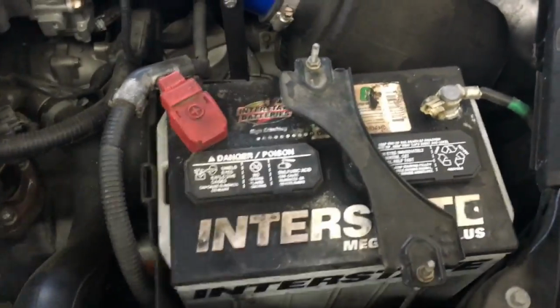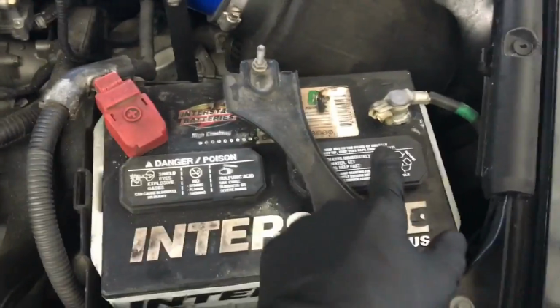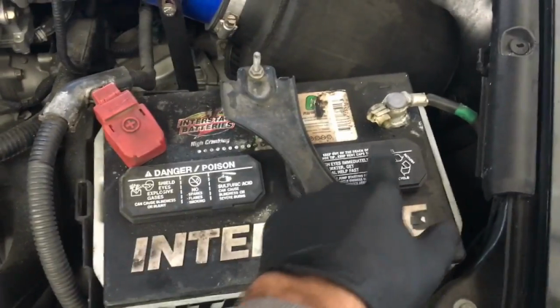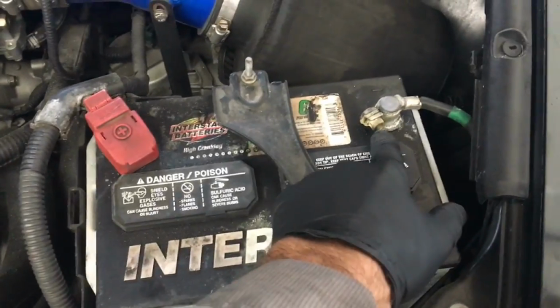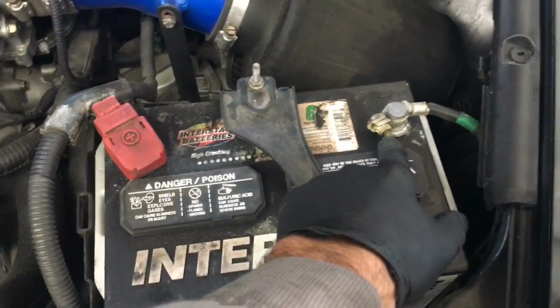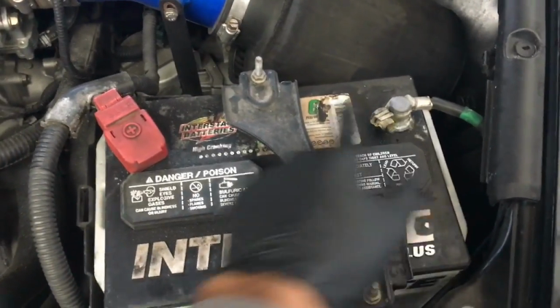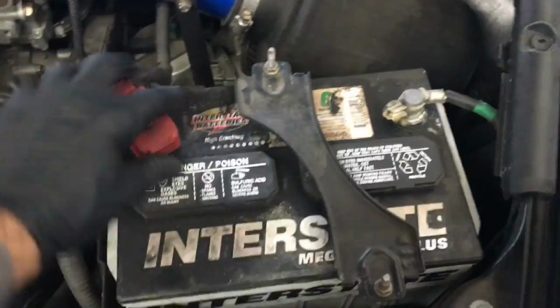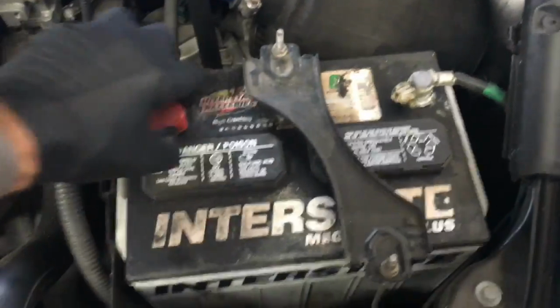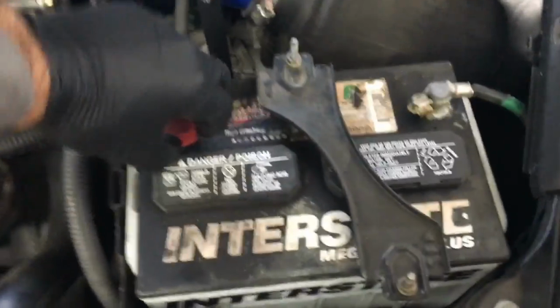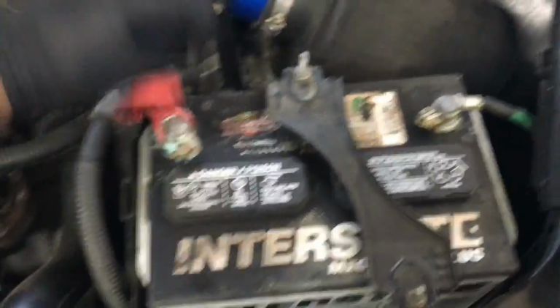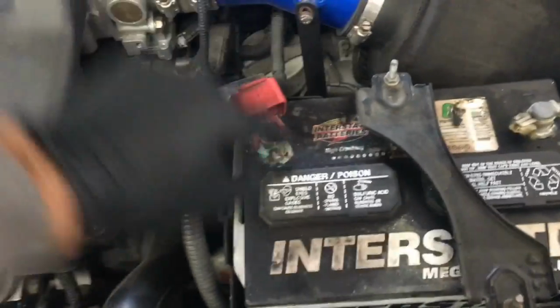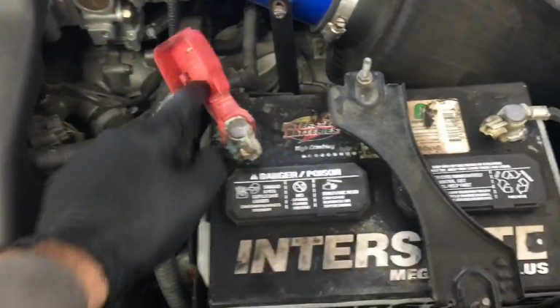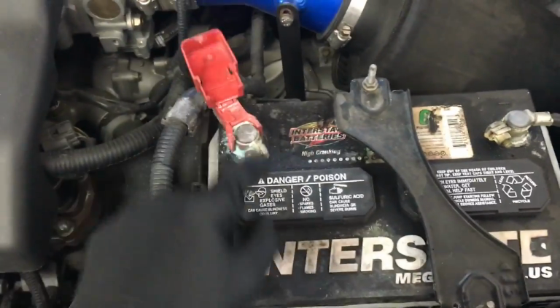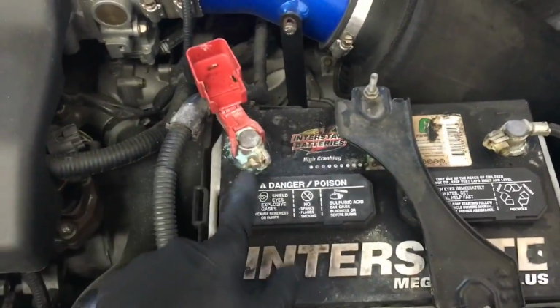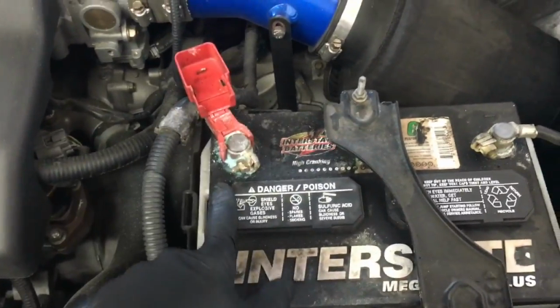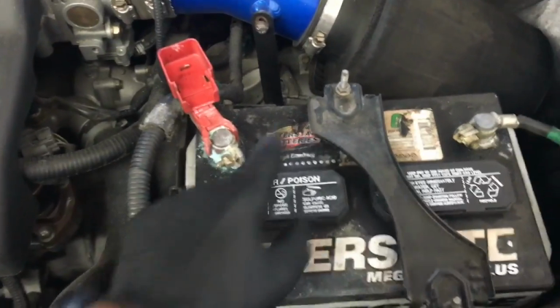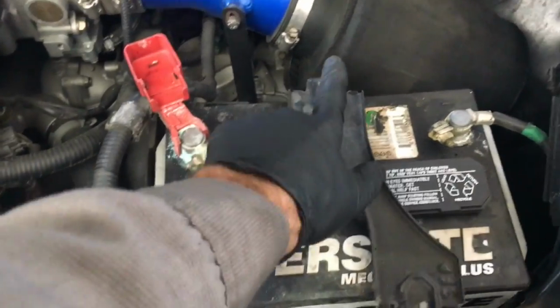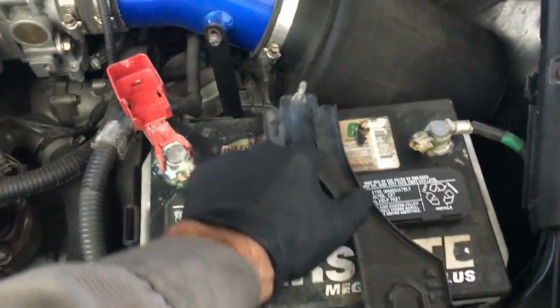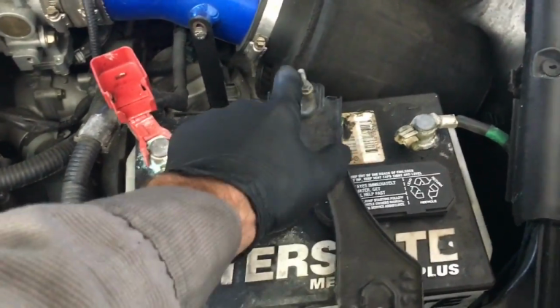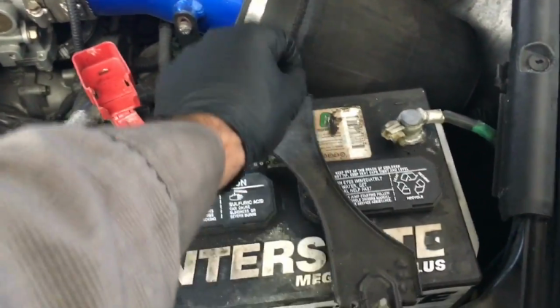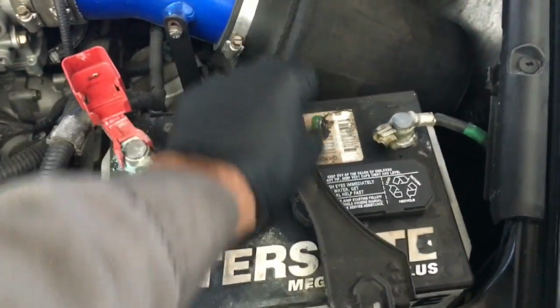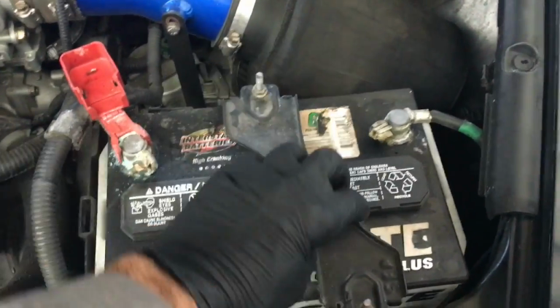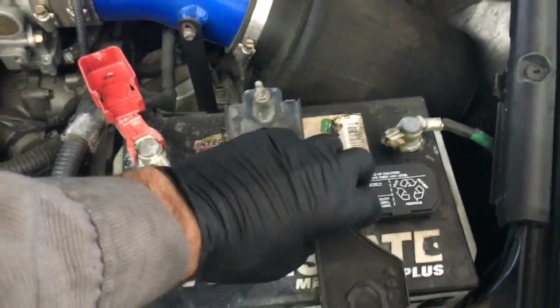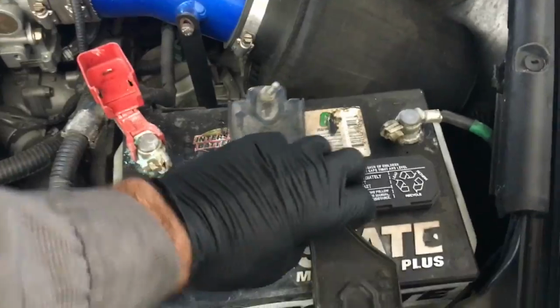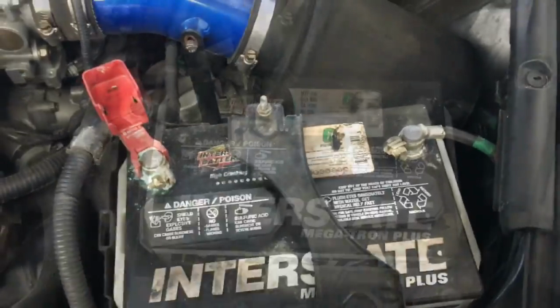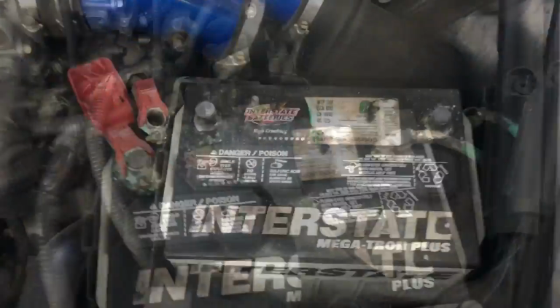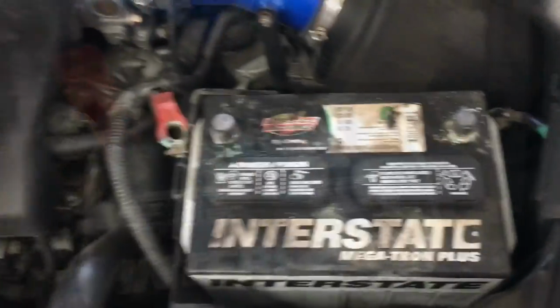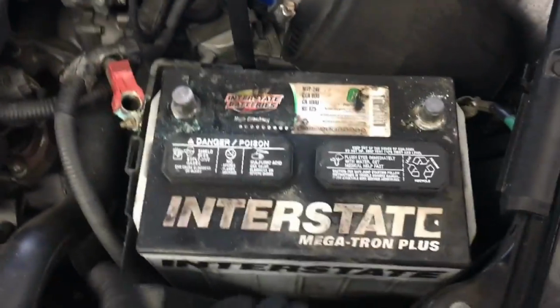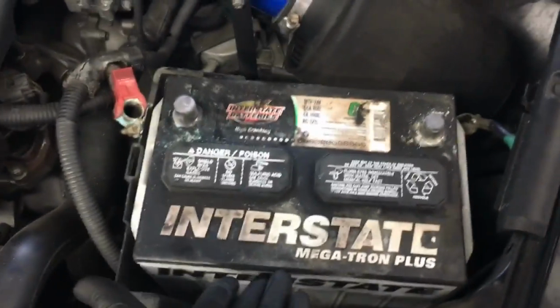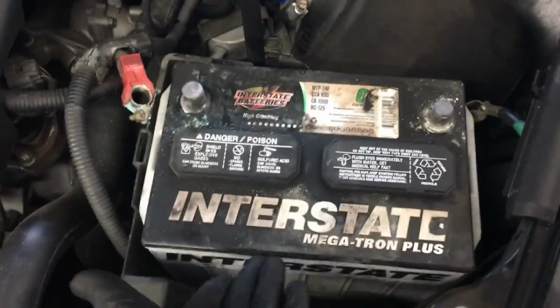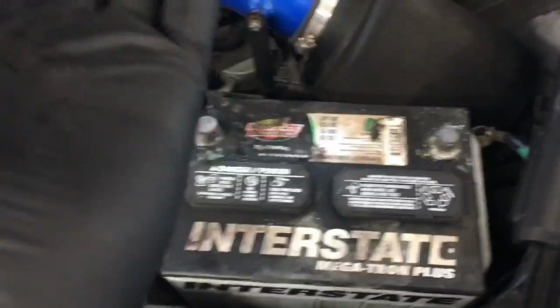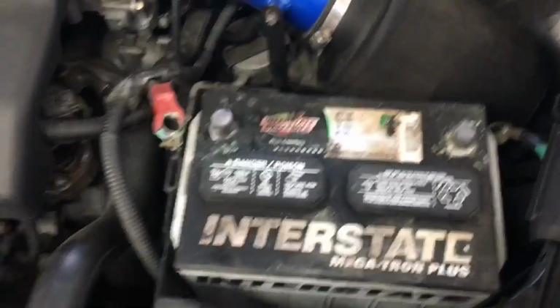Now go ahead and remove your negative cable and your positive cable. Disconnect those and then remove your battery hold down. Now you can lift the battery straight up and out.